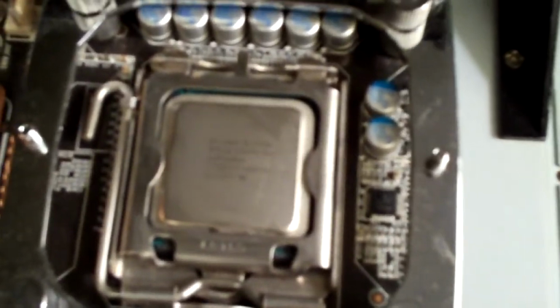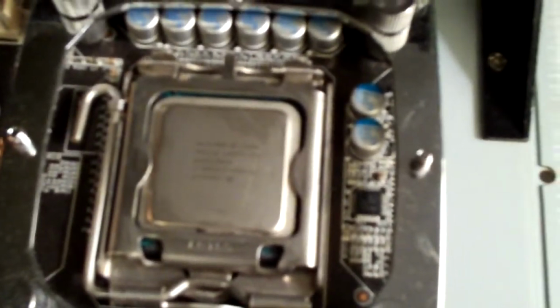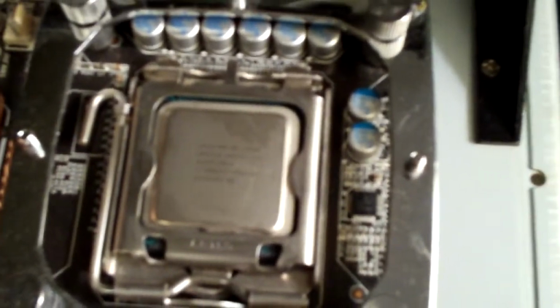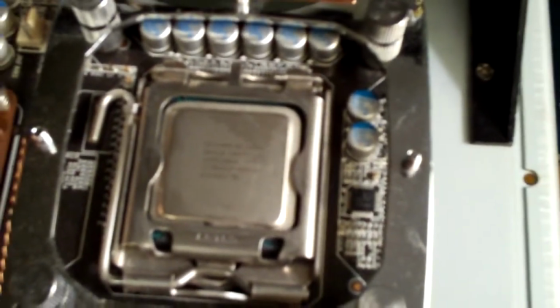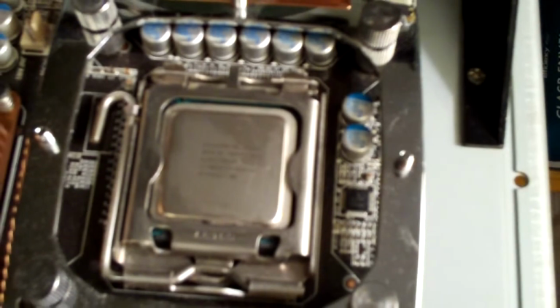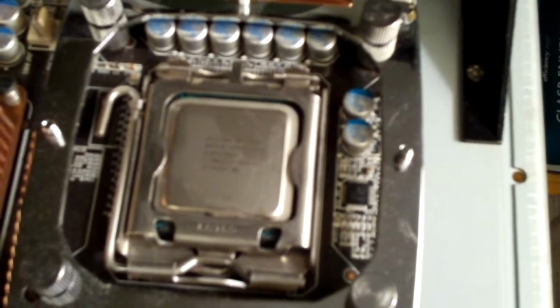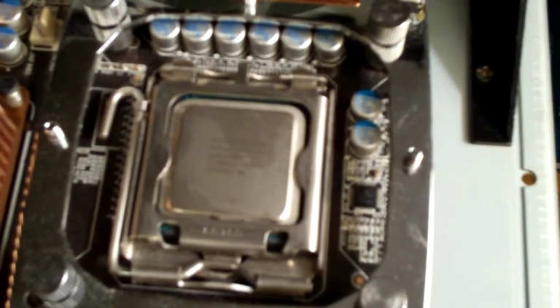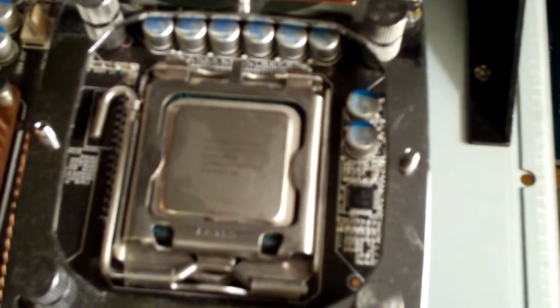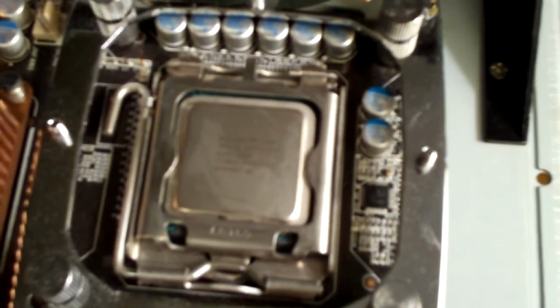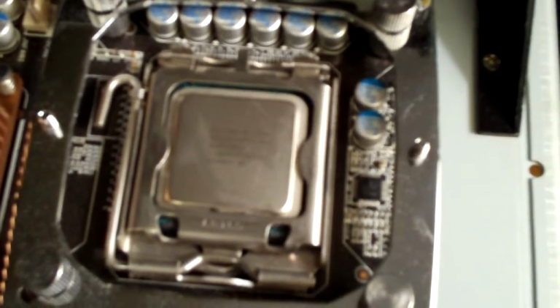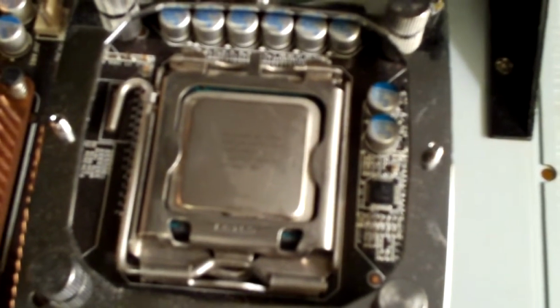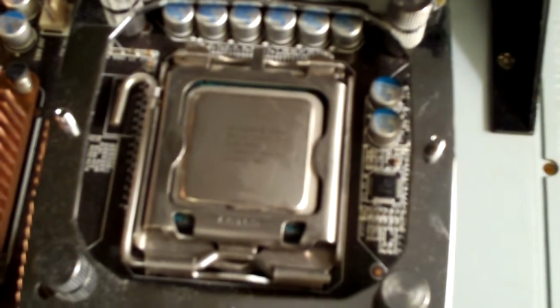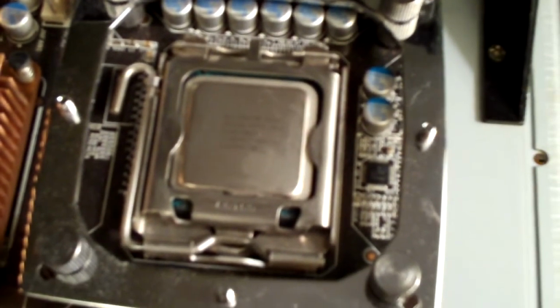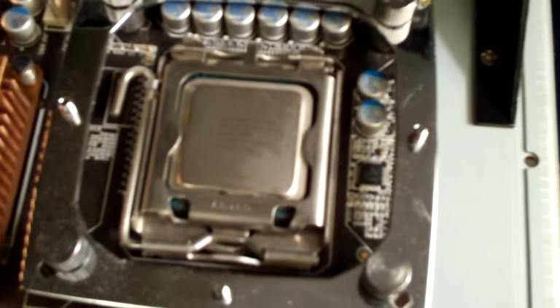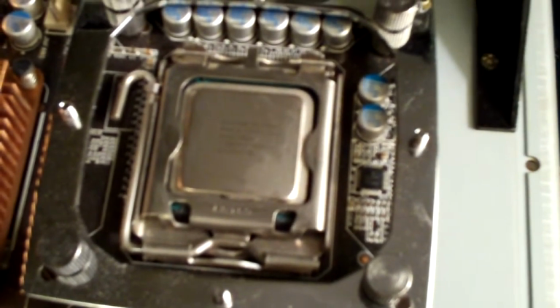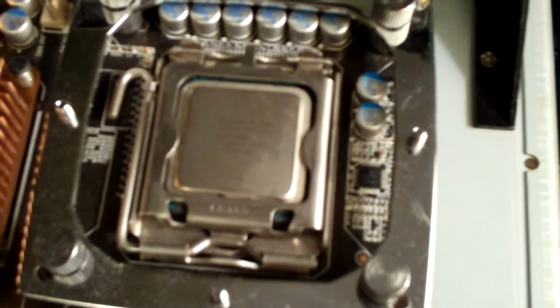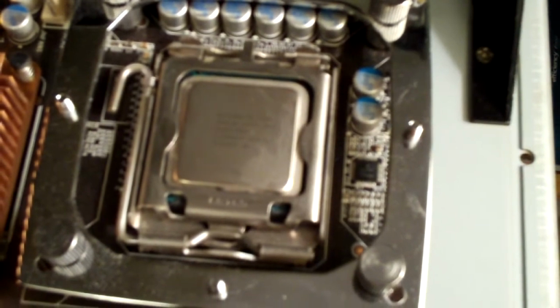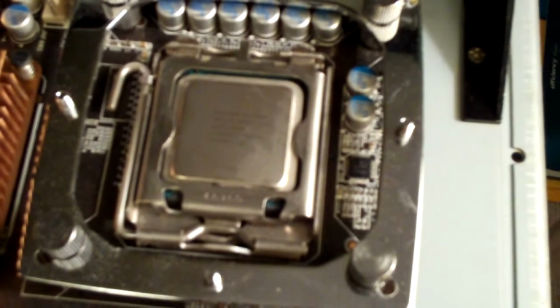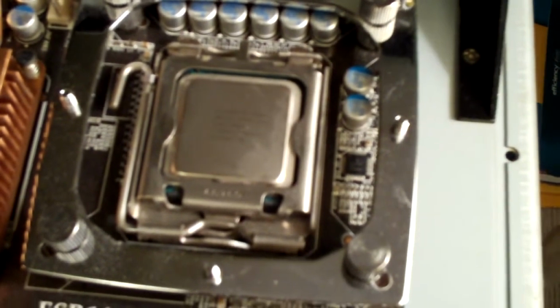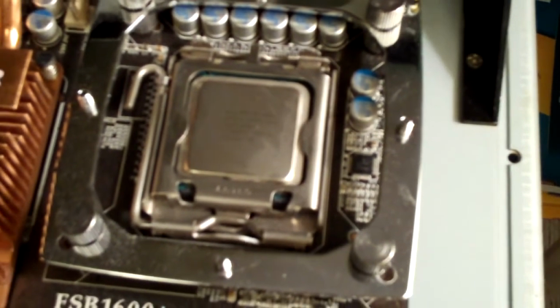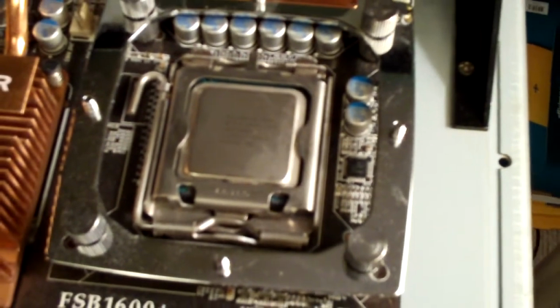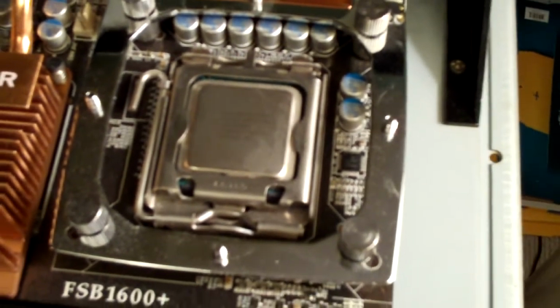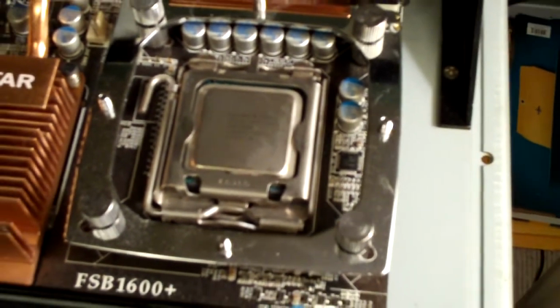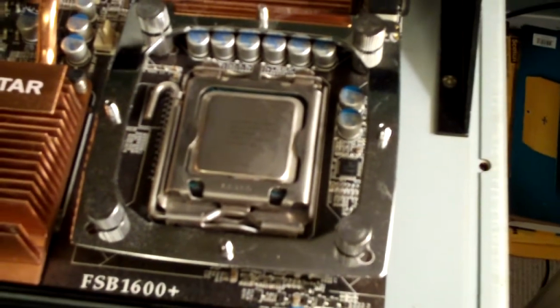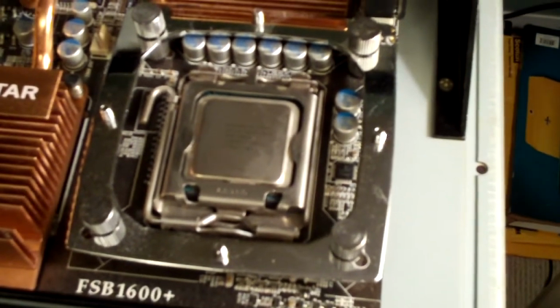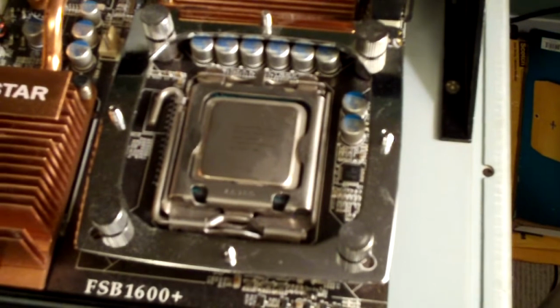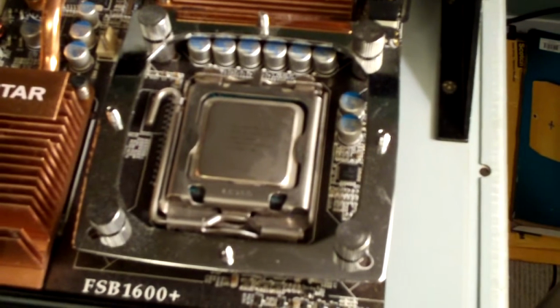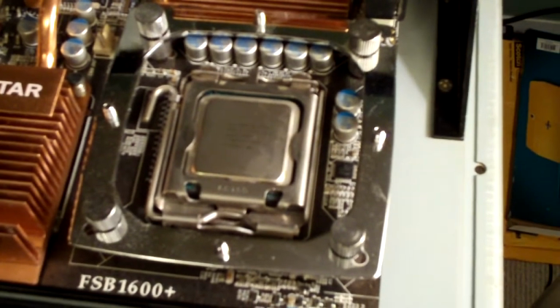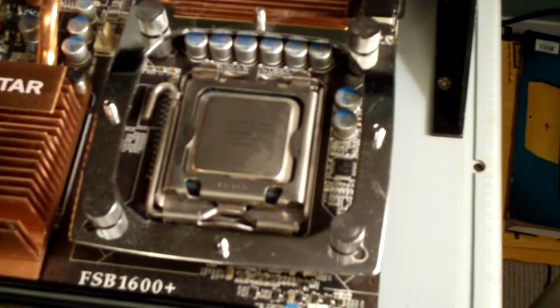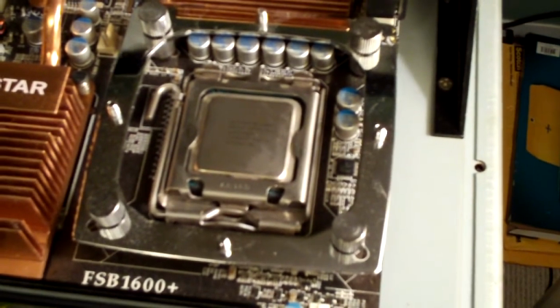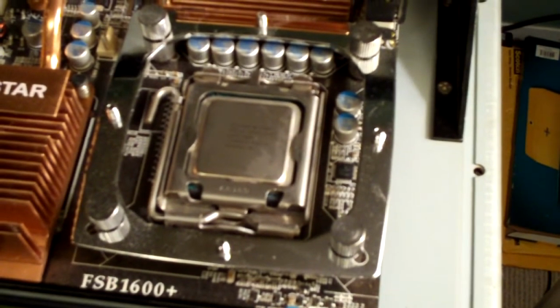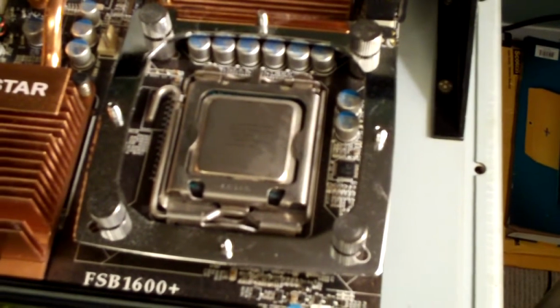Okay, now your CPU should be fully cleaned. You just want to wait a second as it evaporates, and then your CPU is clean and ready to apply your new thermal paste. You can also do this on GPUs and heat sinks.